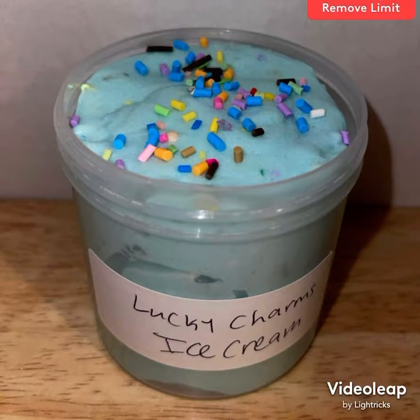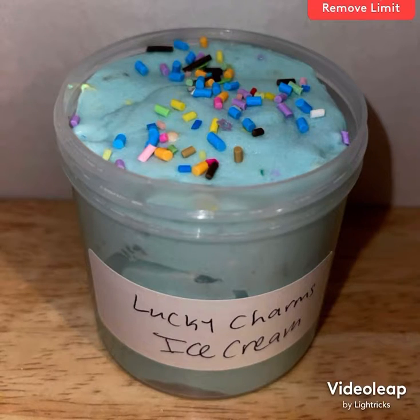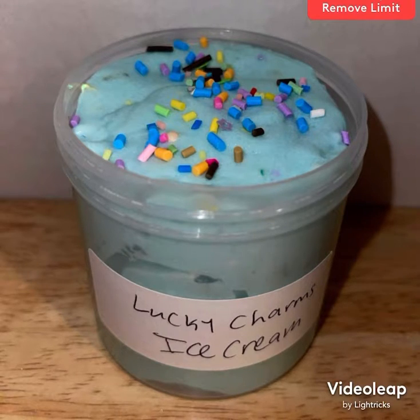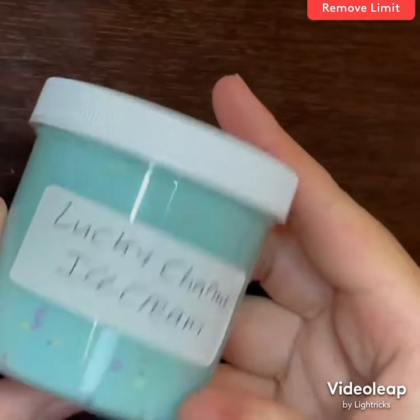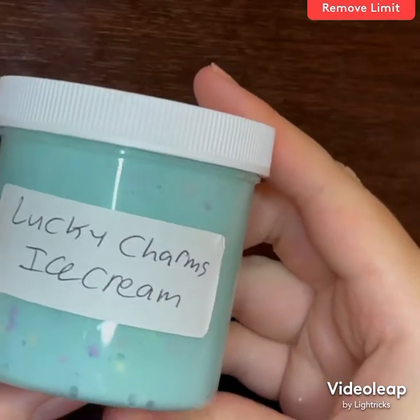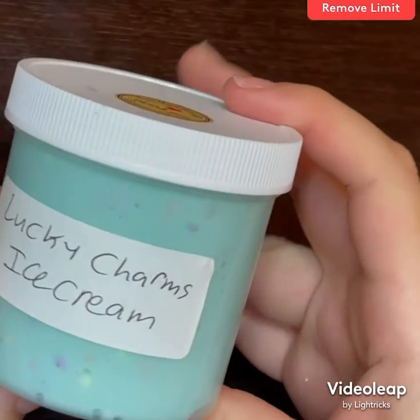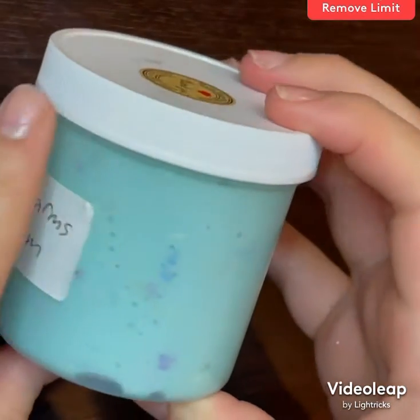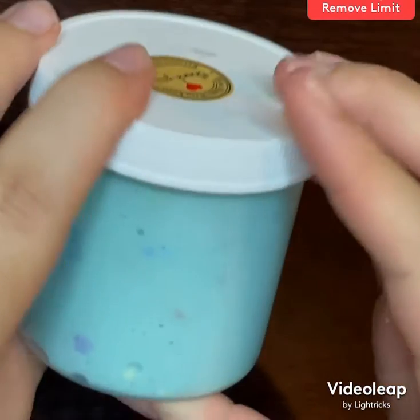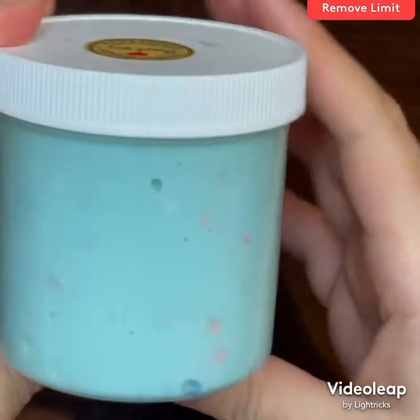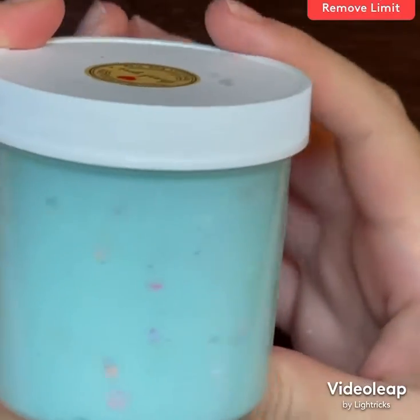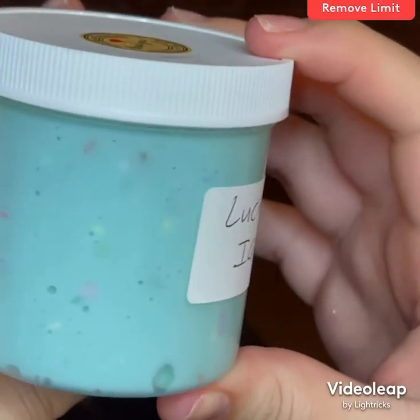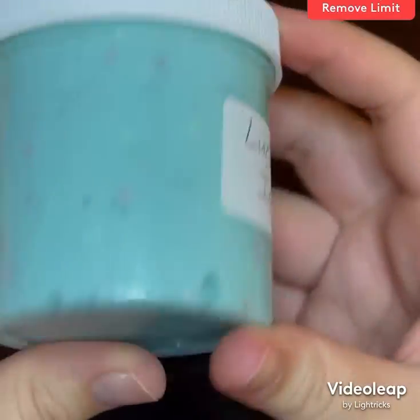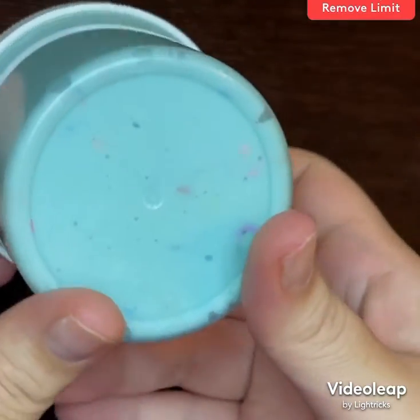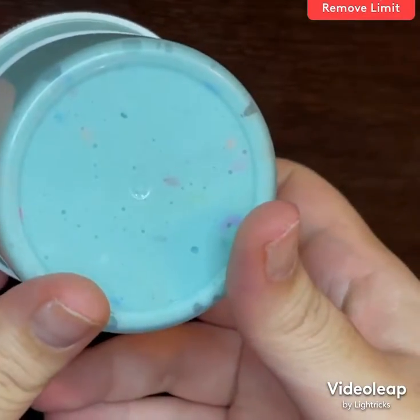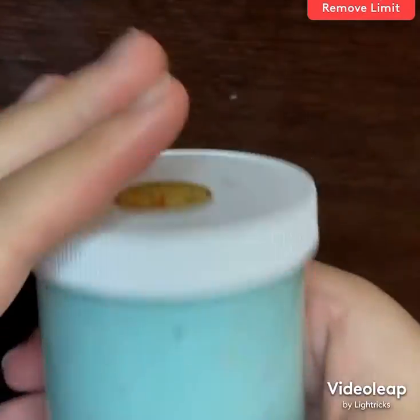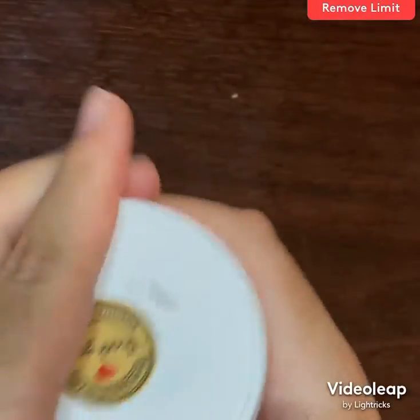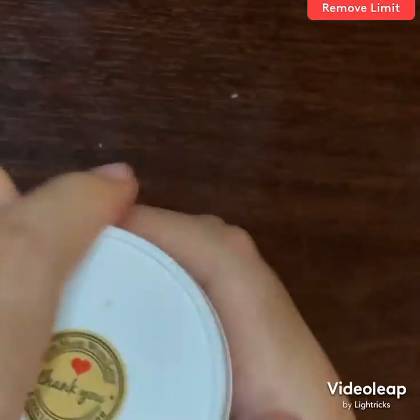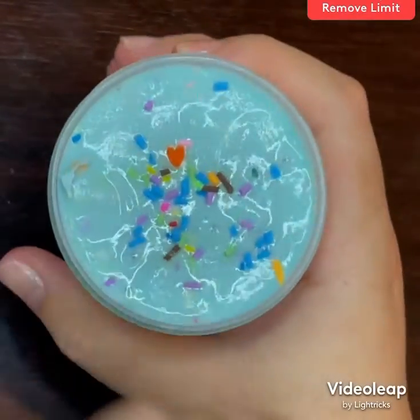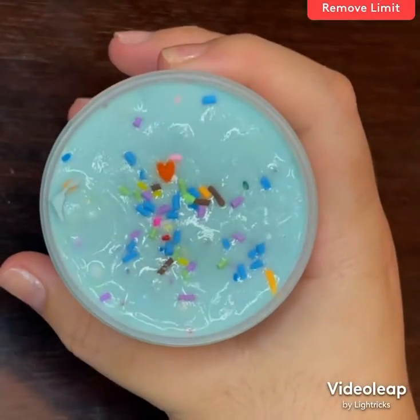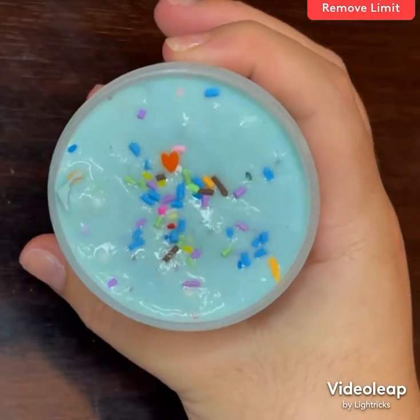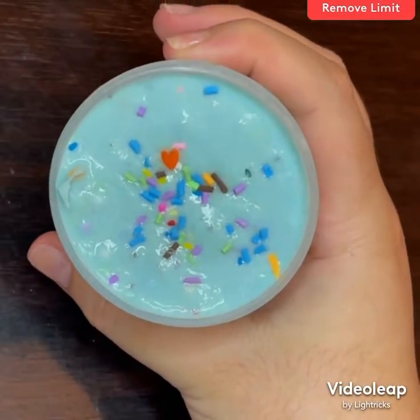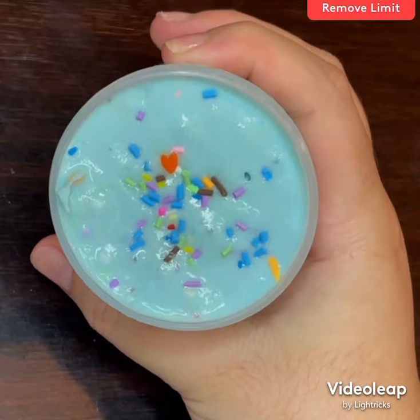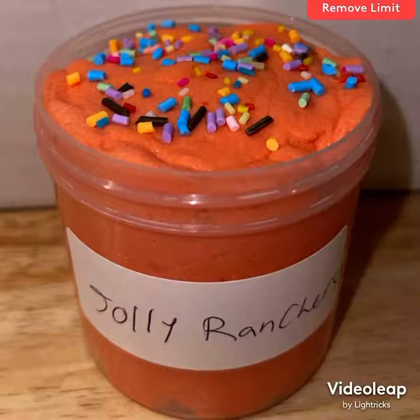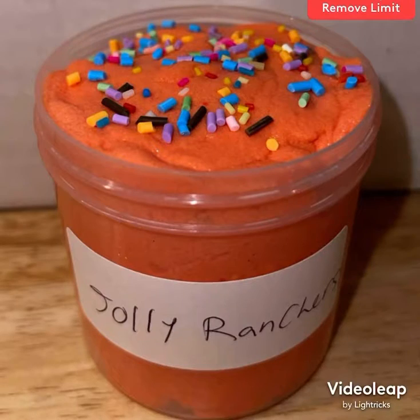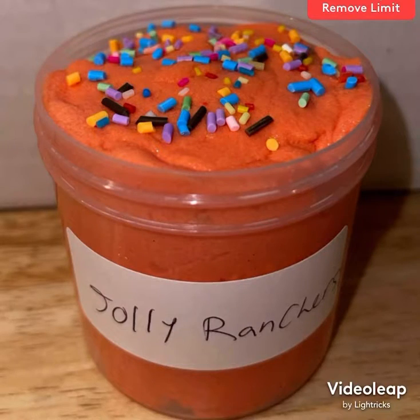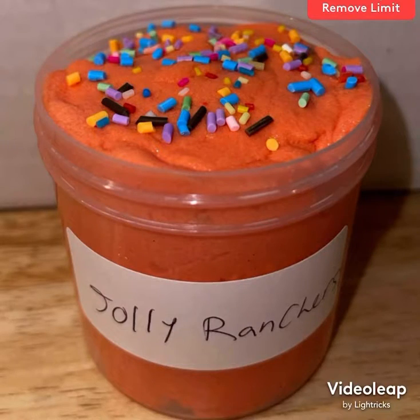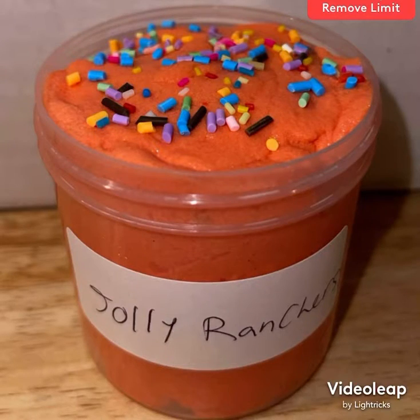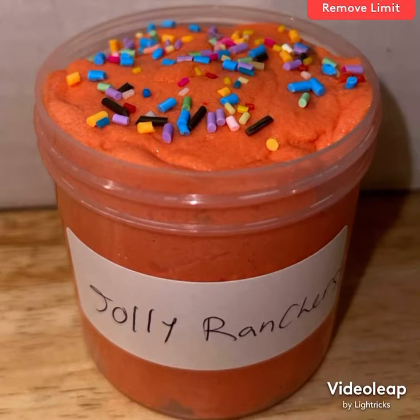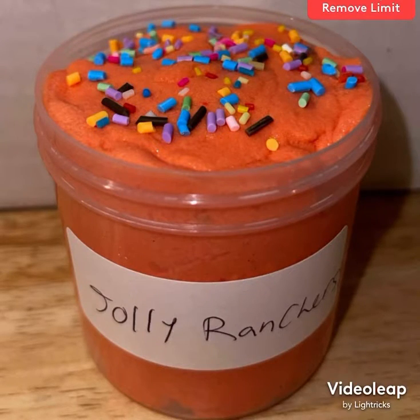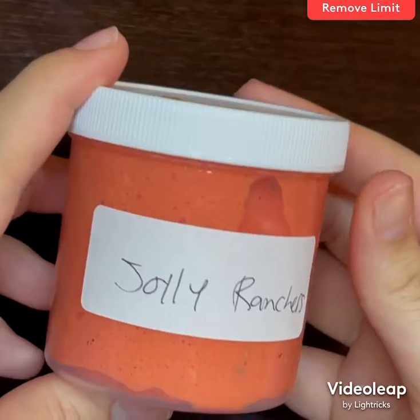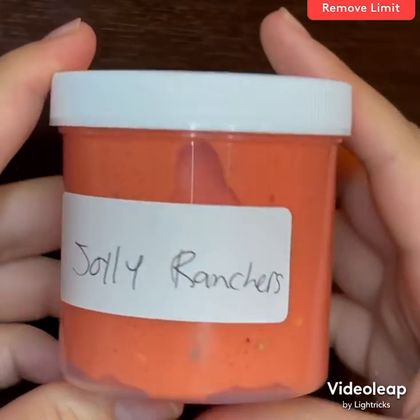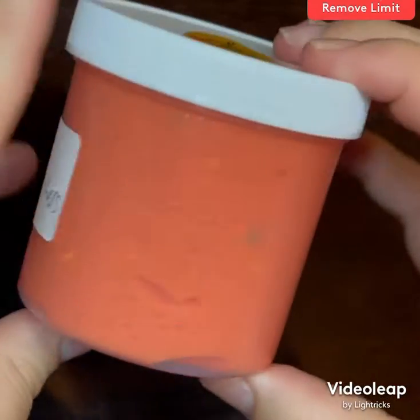Lucky charms ice cream also has pastel foam beads and it is scented blue cotton candy — I really love how this blue color turned out. Now we have jolly ranchers, which is topped with these pretty sprinkles.